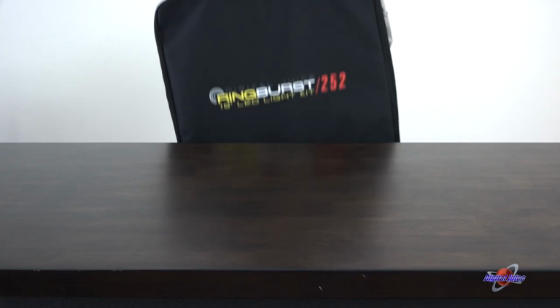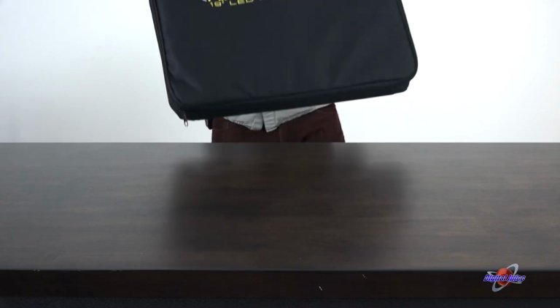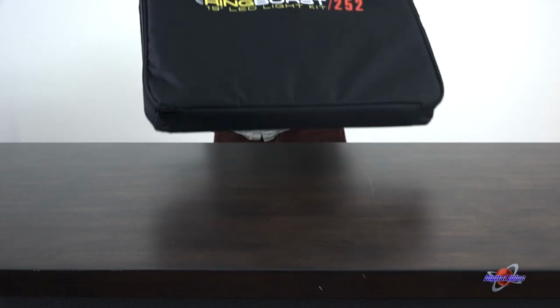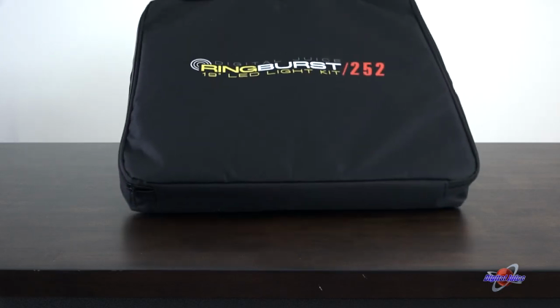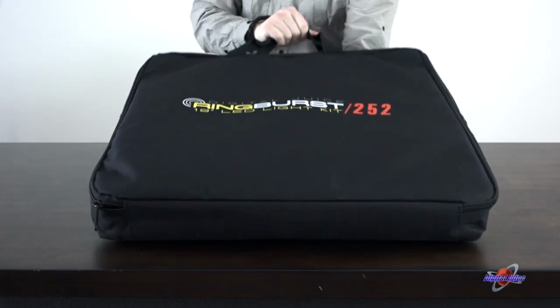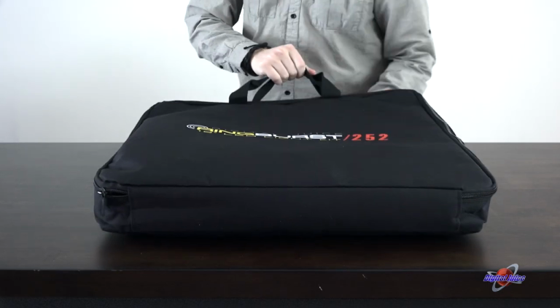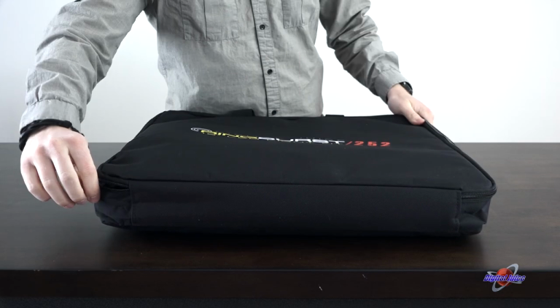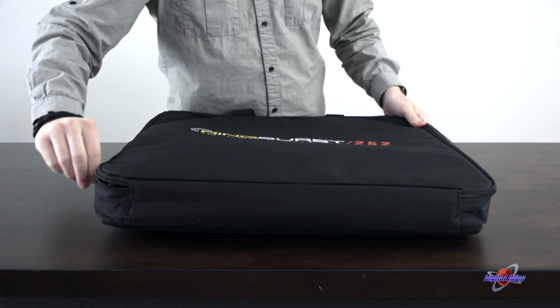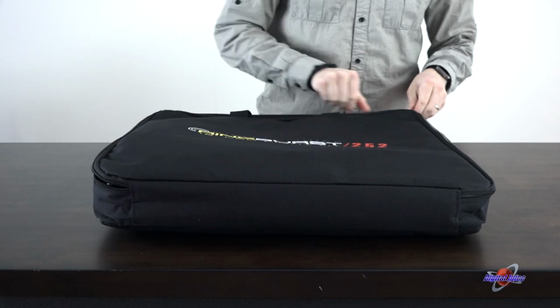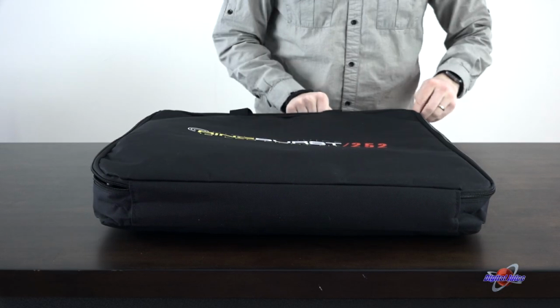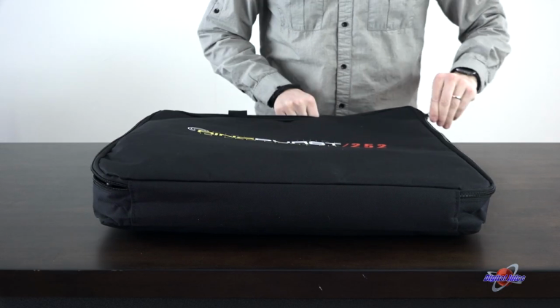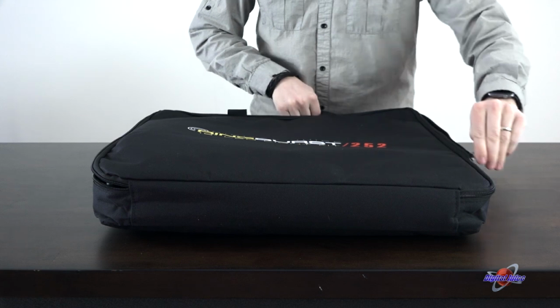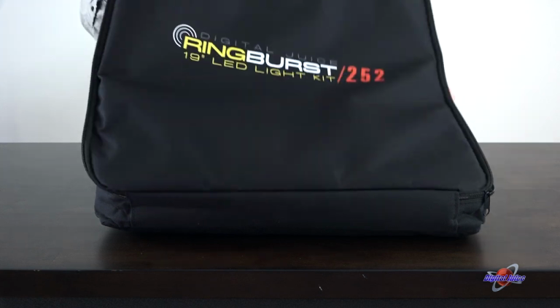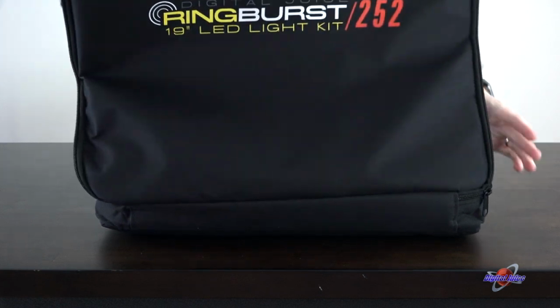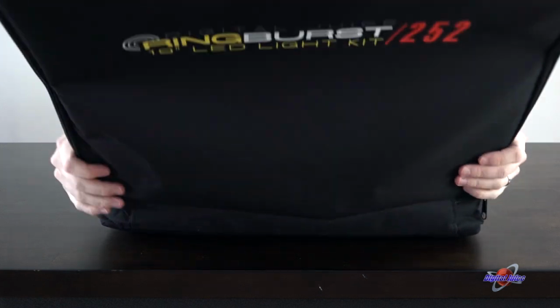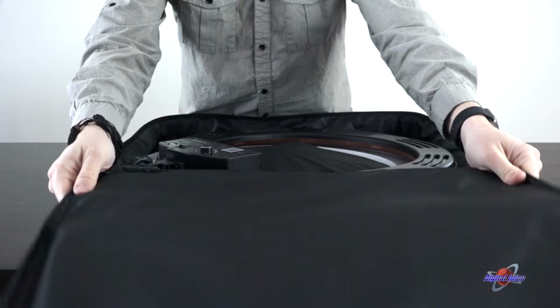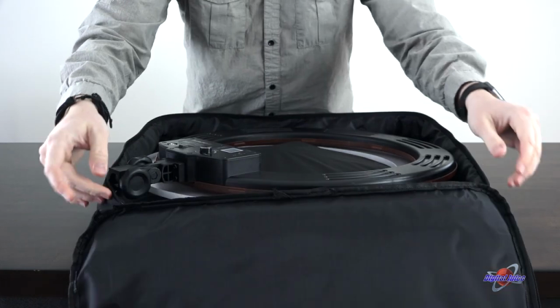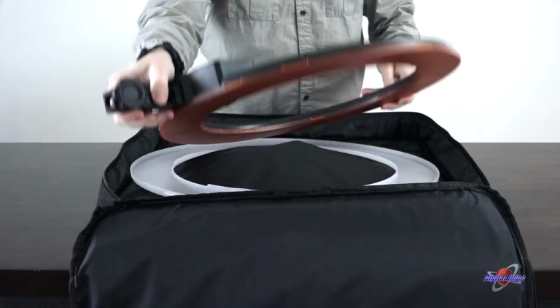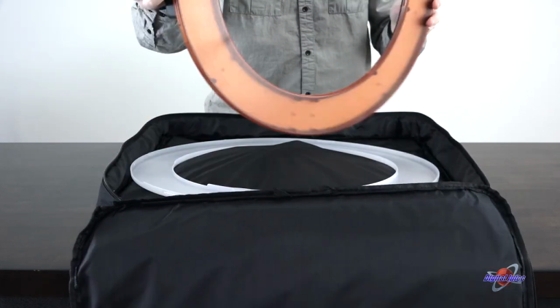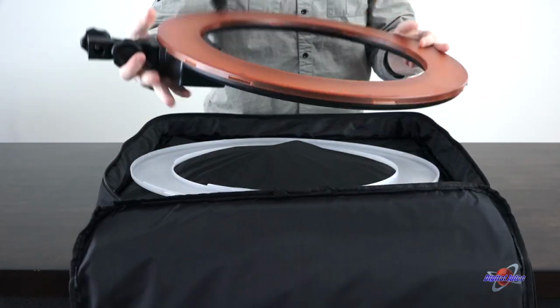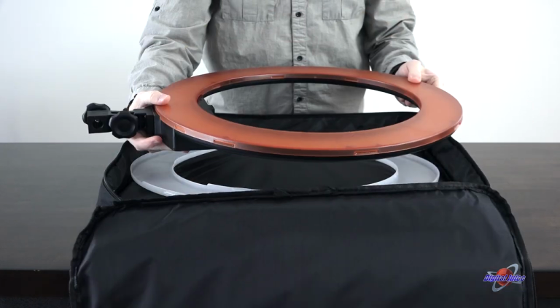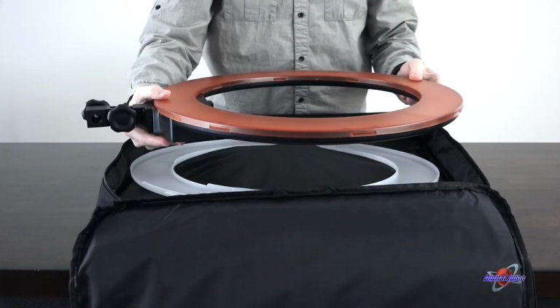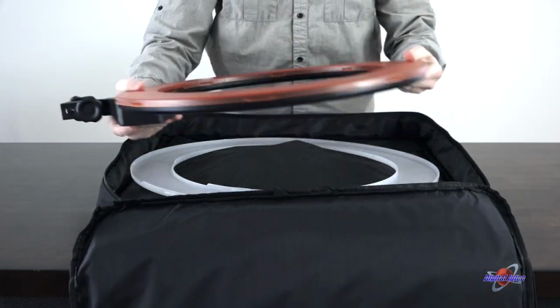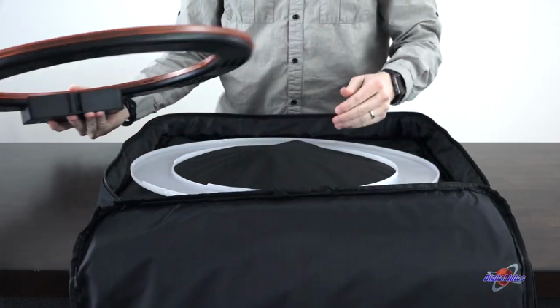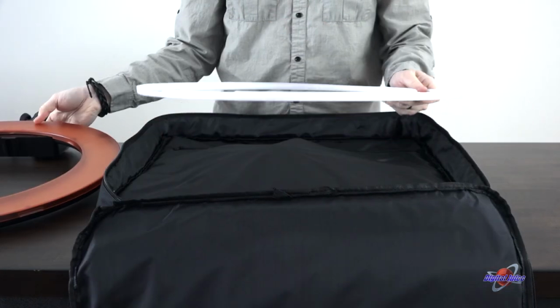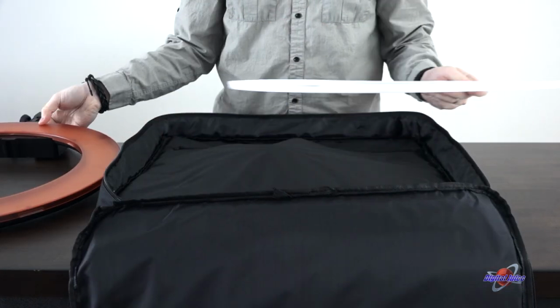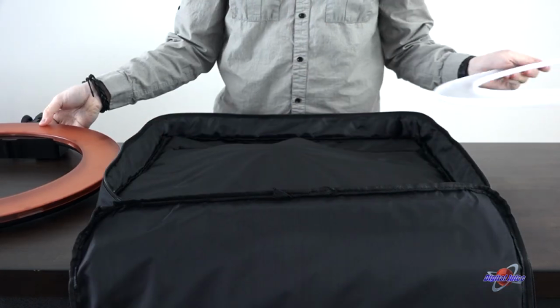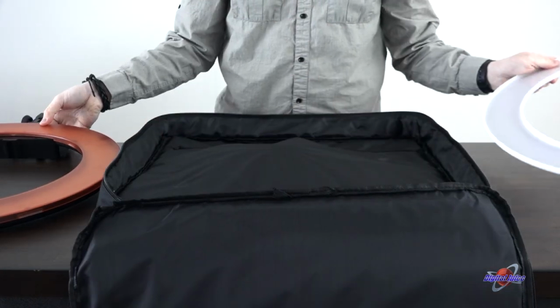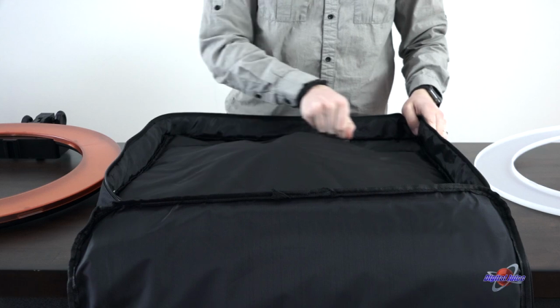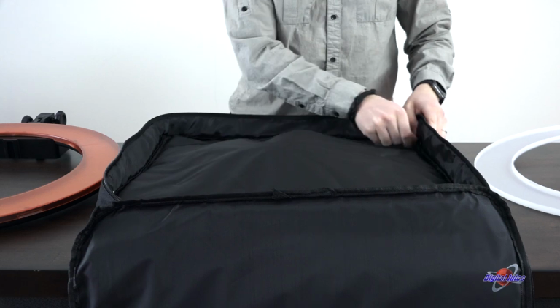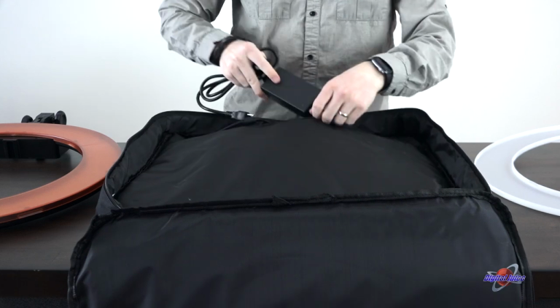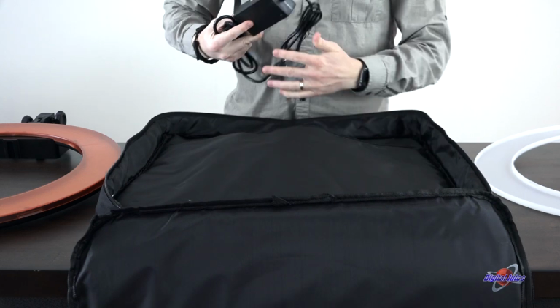The soft case the Ring Burst comes in is perfect for hitting the road, with its padded interior, built-in handle, and zippered compartment for that extra set of diffusers and any other small odds and ends you've got with you.